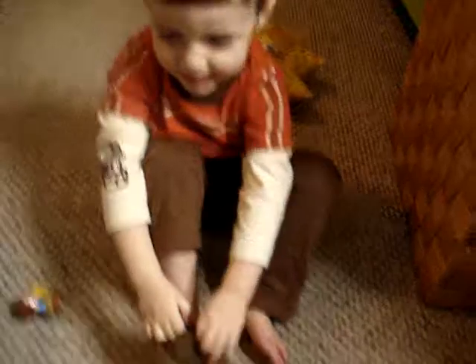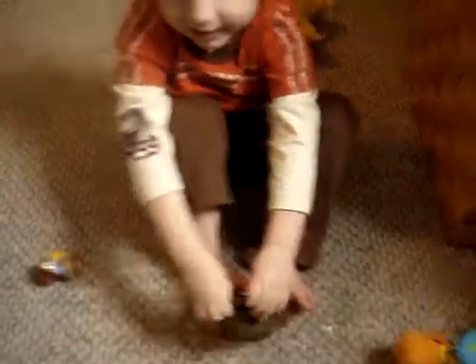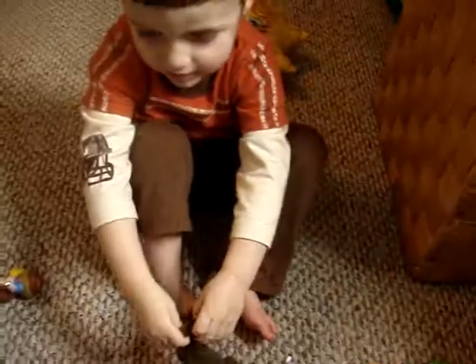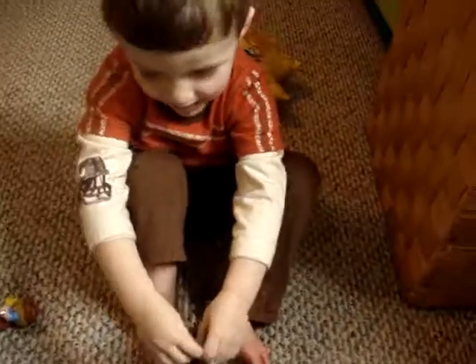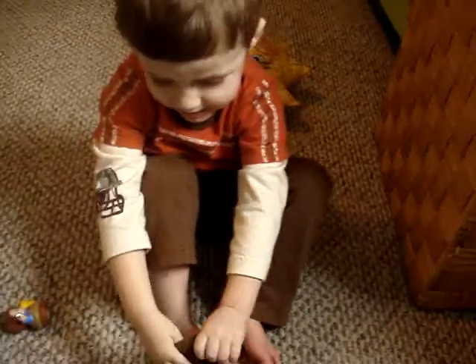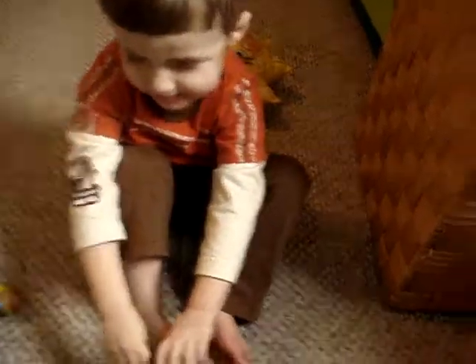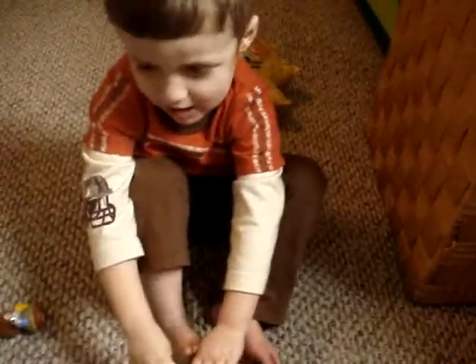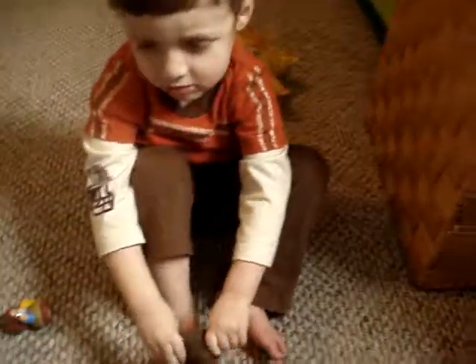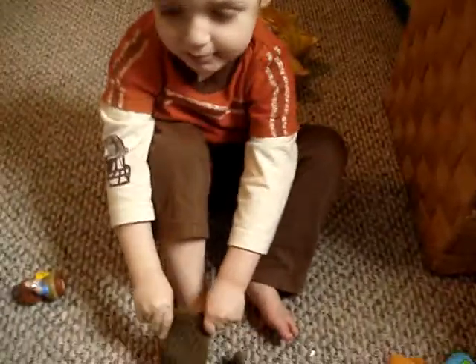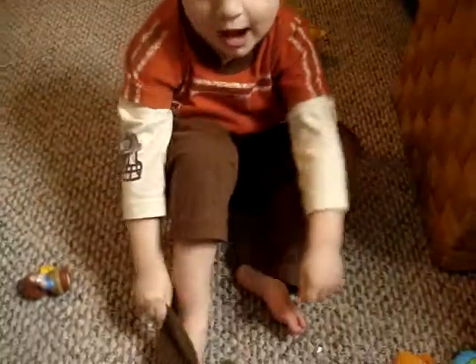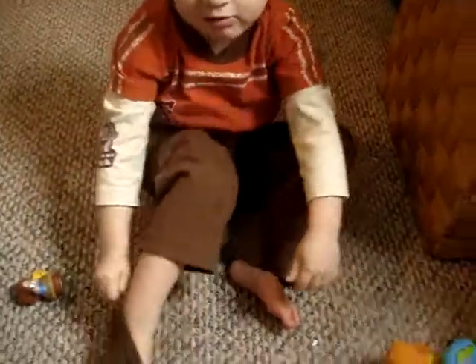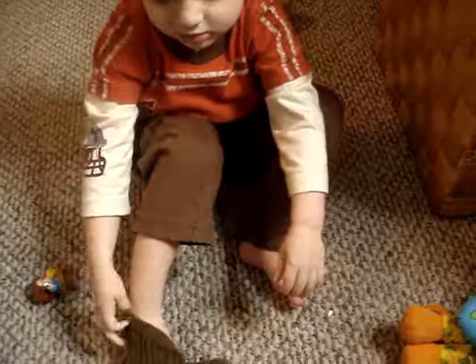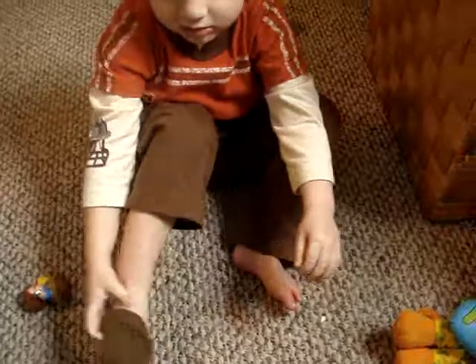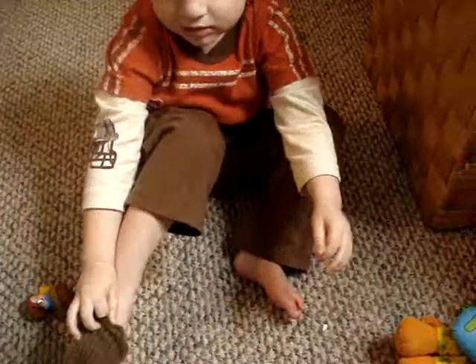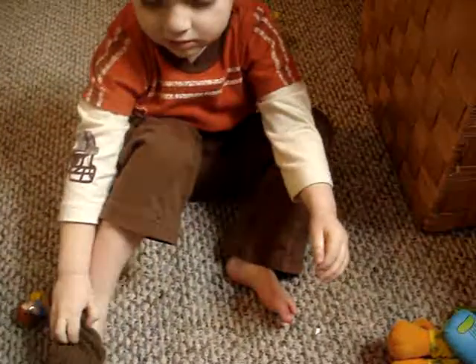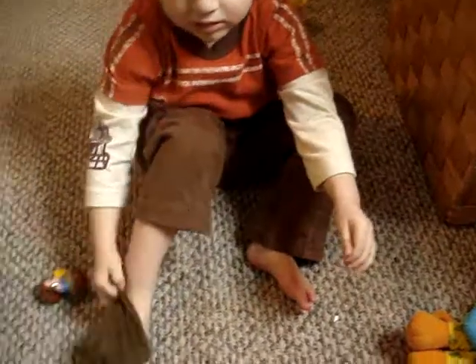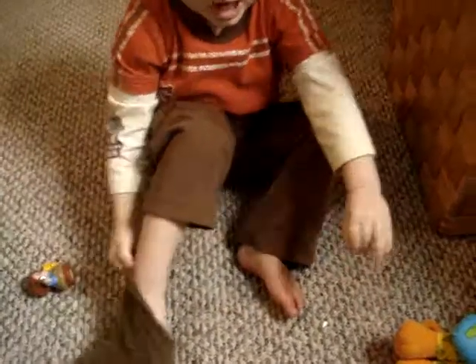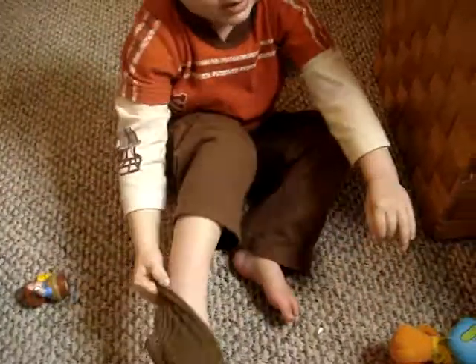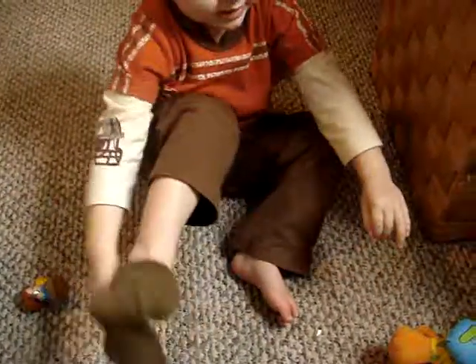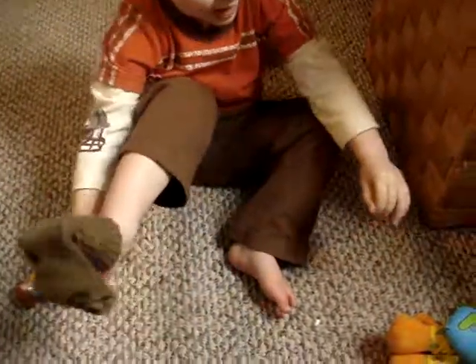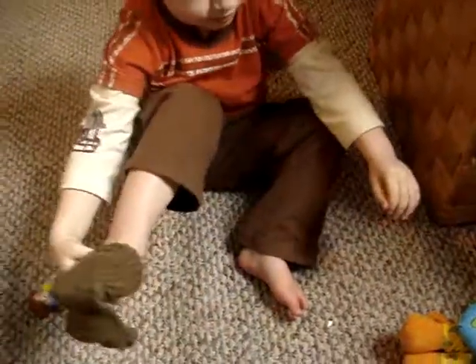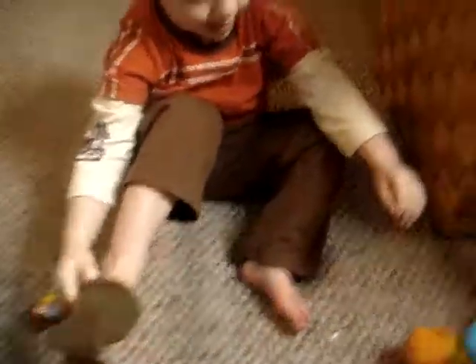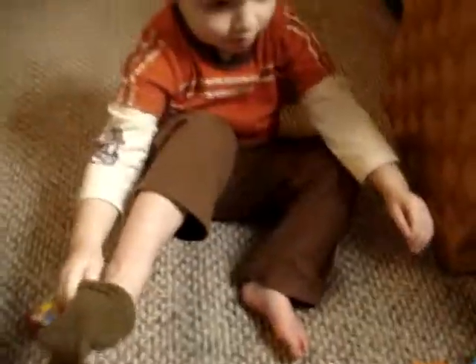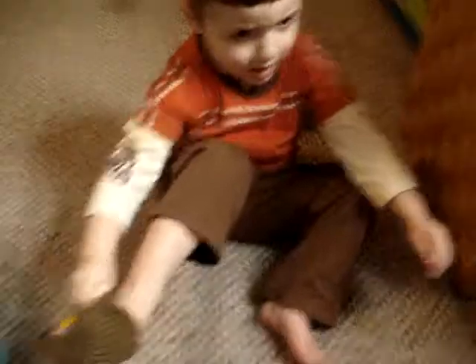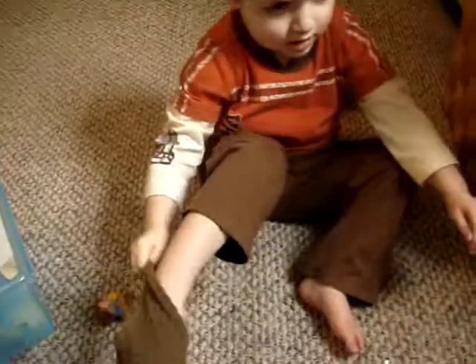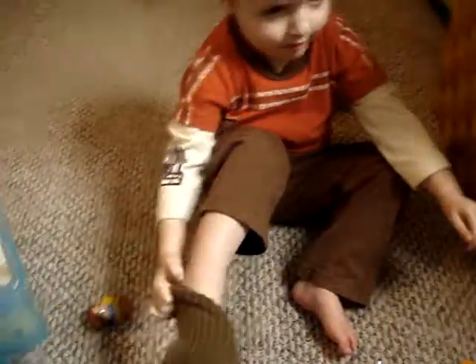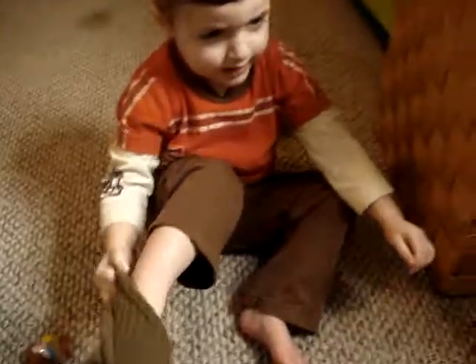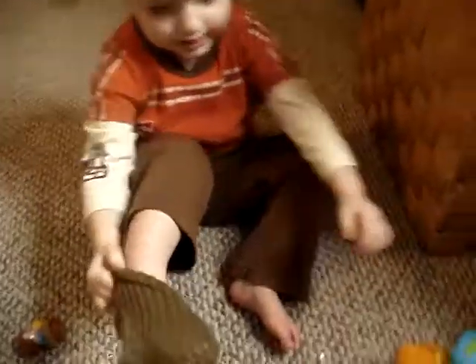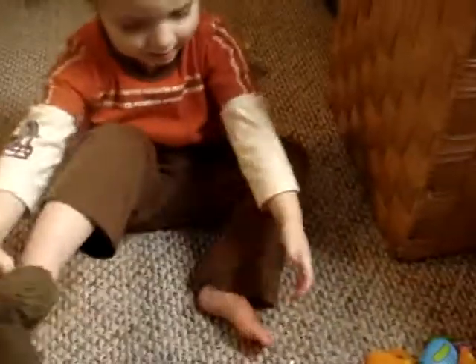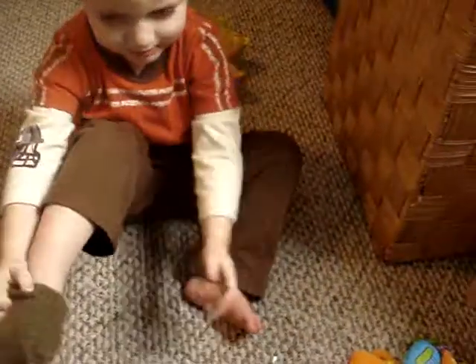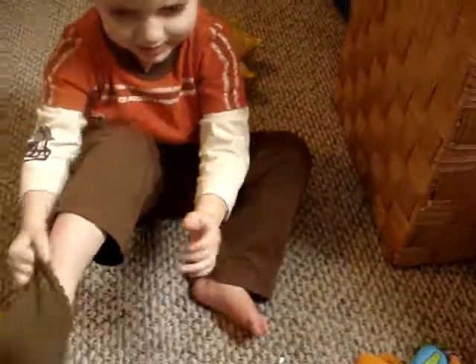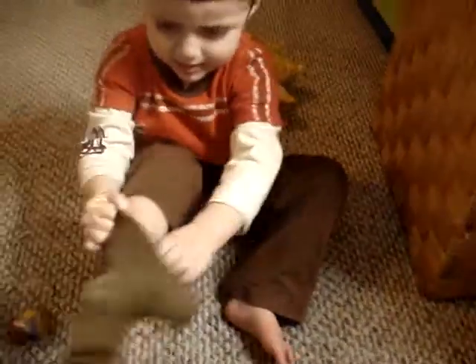Look. I'm small. I'm well. Mommy. Okay, Lewis, use two hands. Use two hands, Lewis. Use two hands with your socks, please.